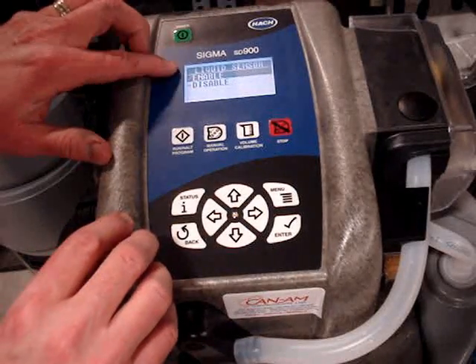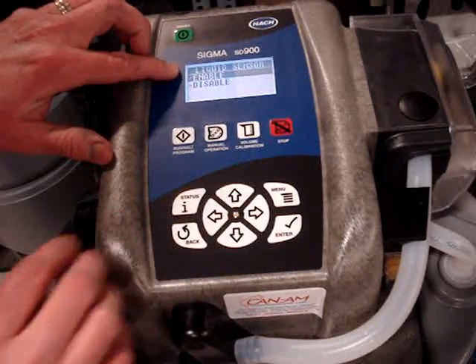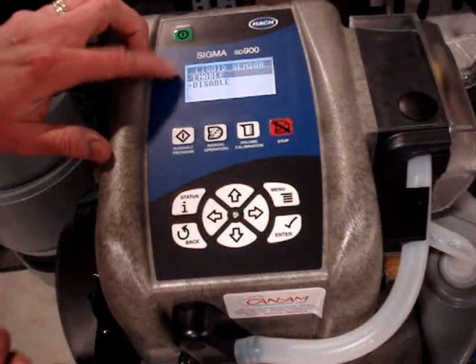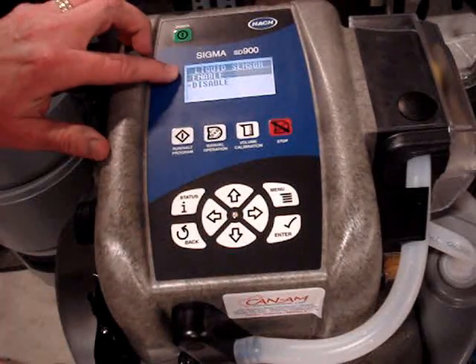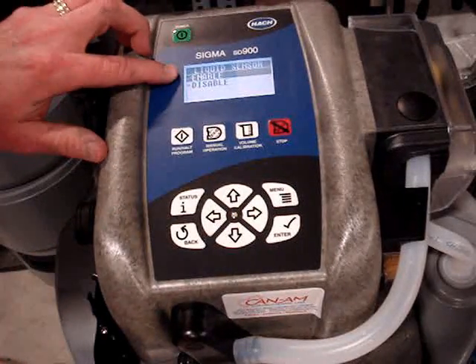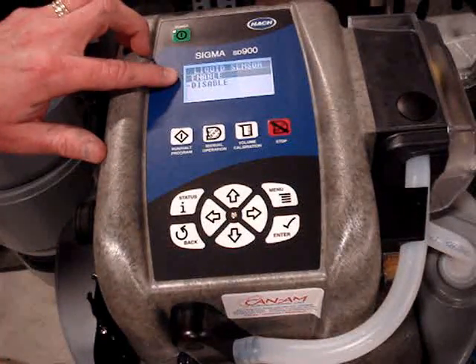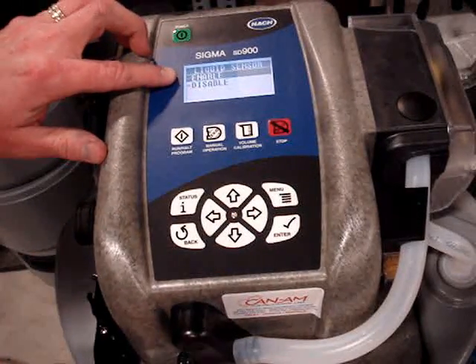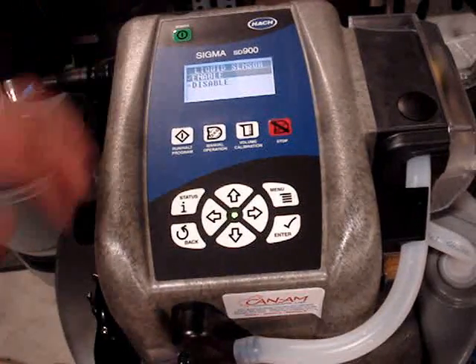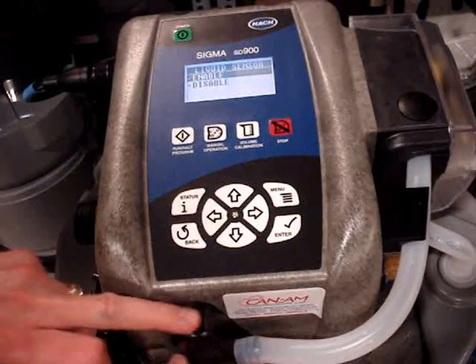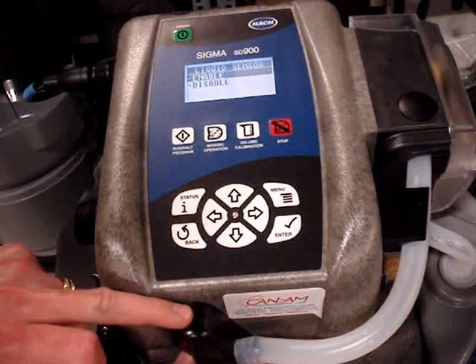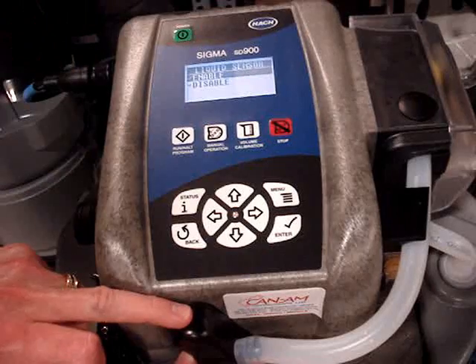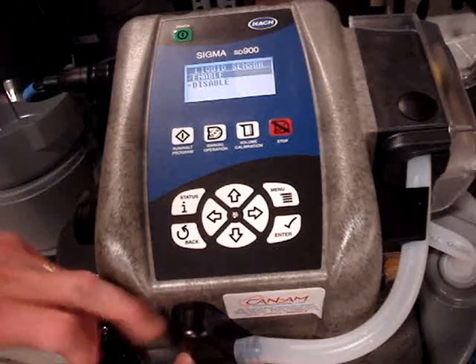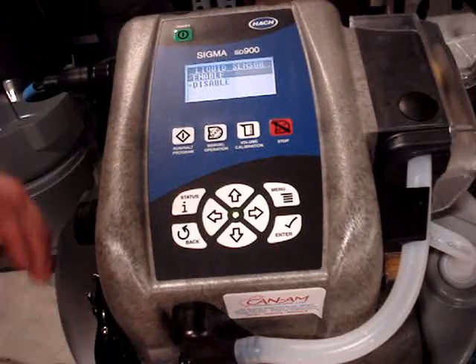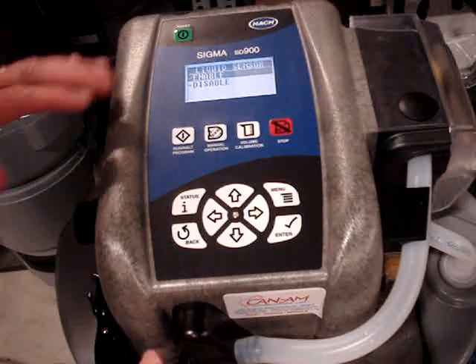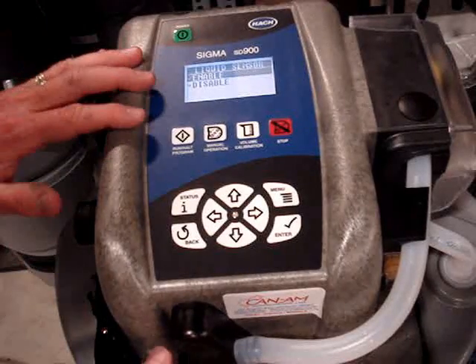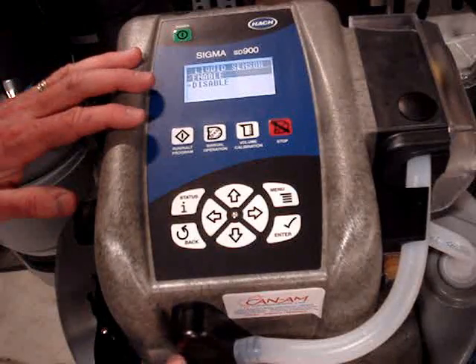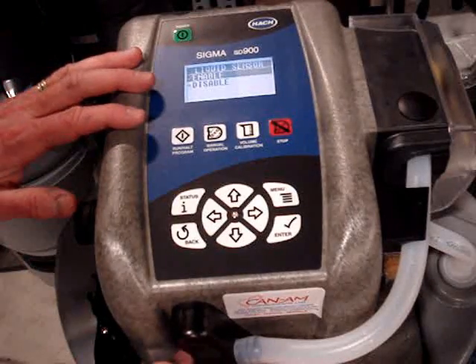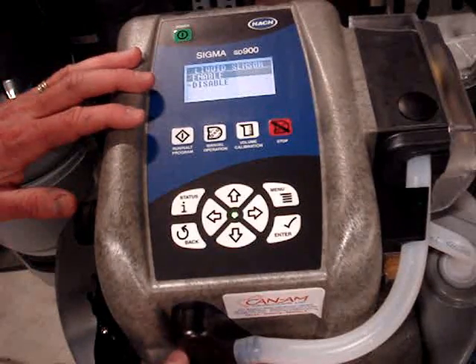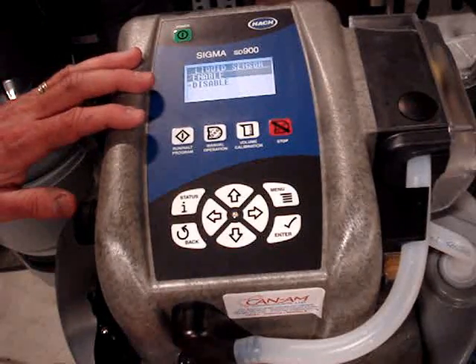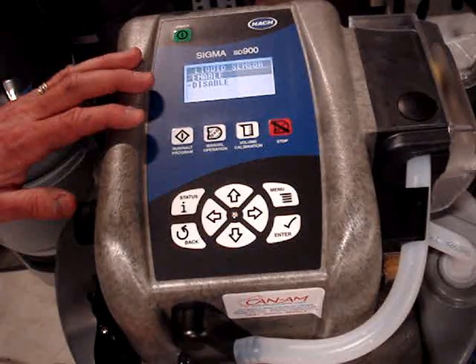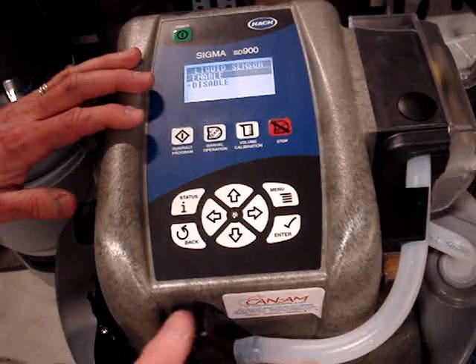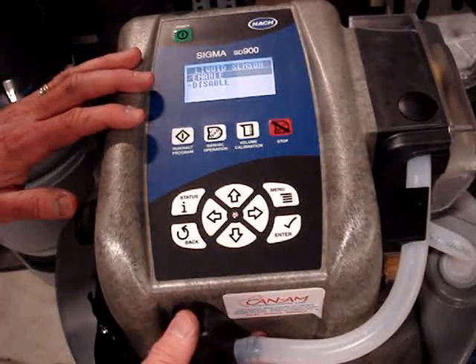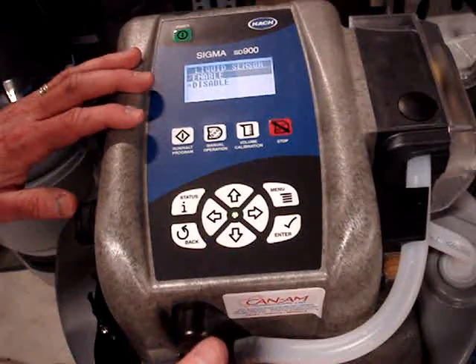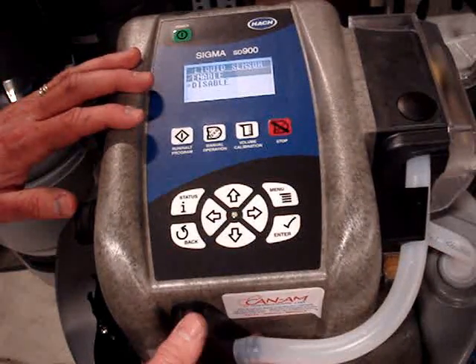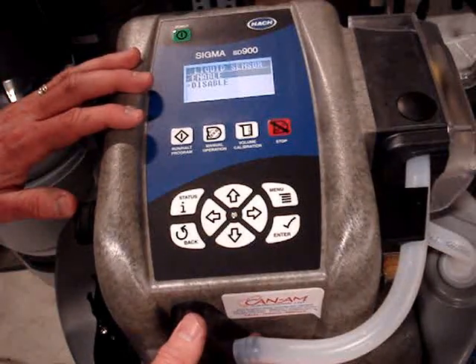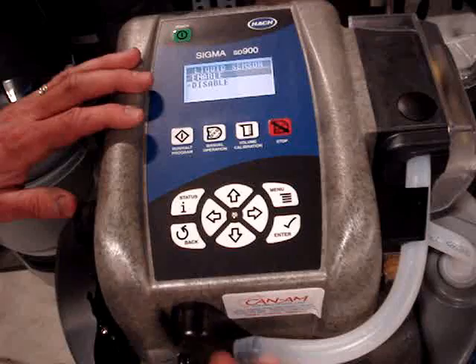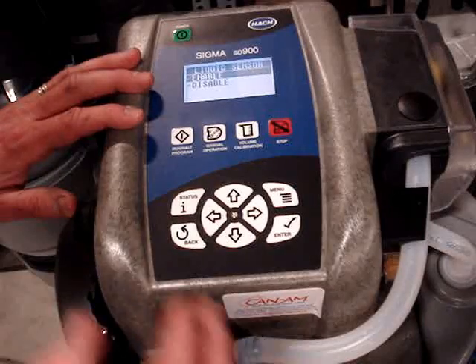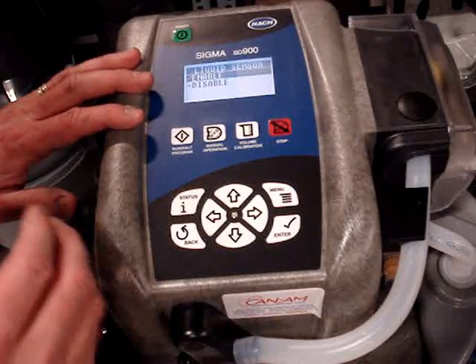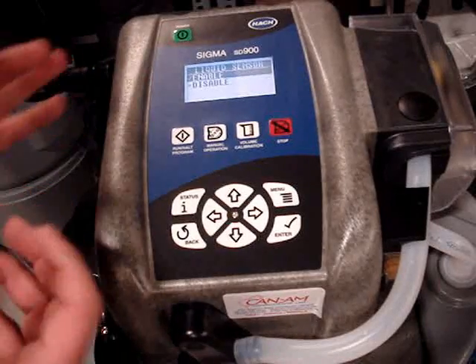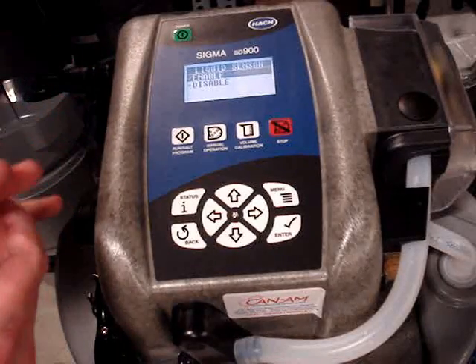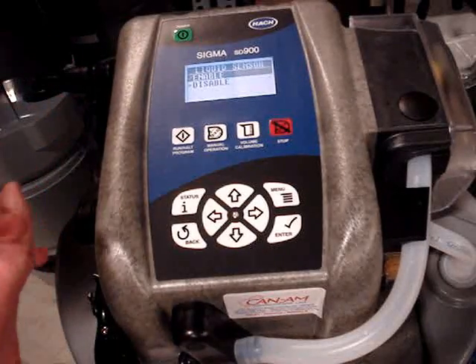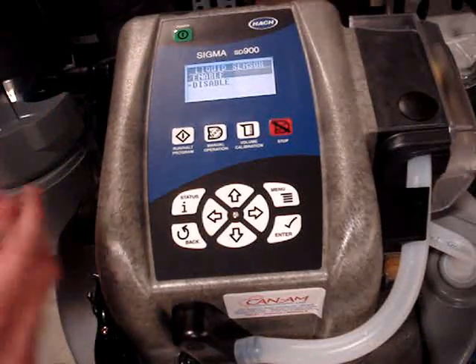Liquid sensor — we normally leave that liquid sensor enabled. It basically lets the sampler know that water has made it to the unit and it has taken the sample successfully.